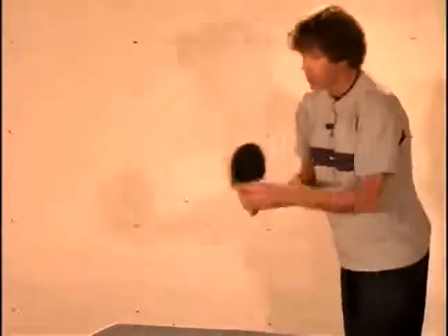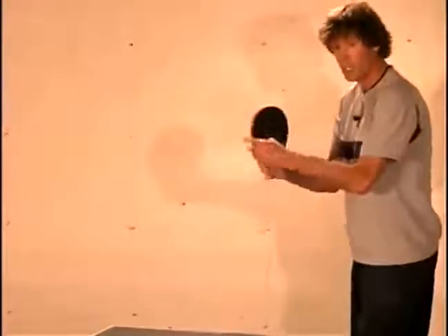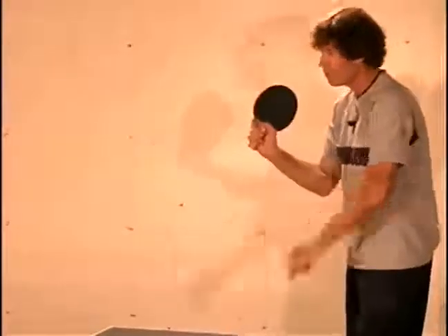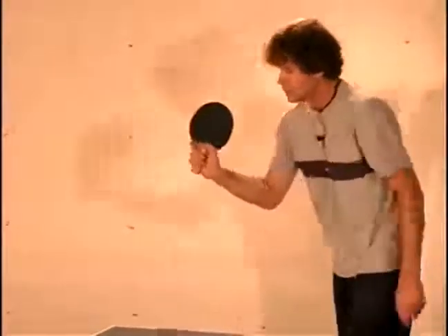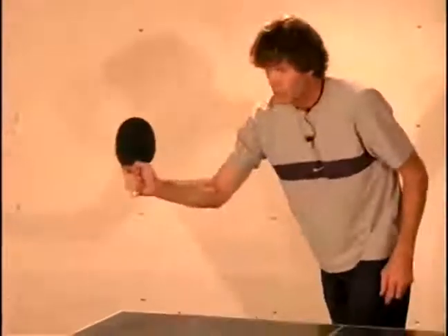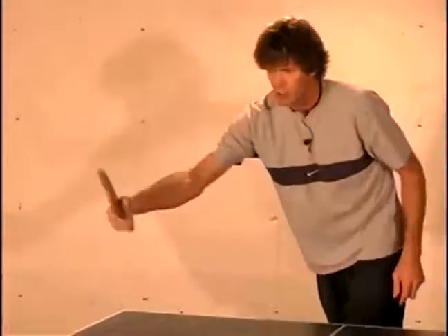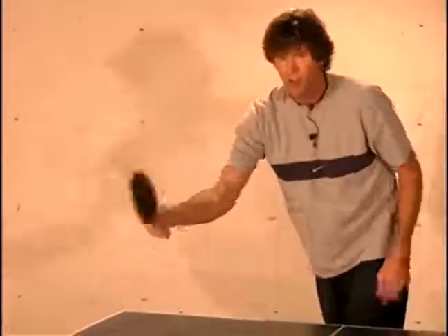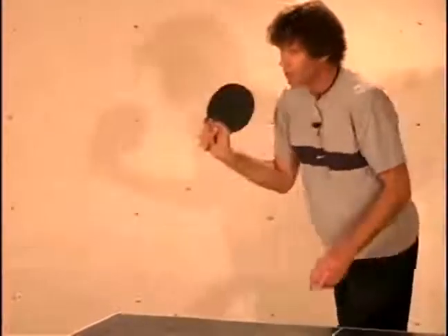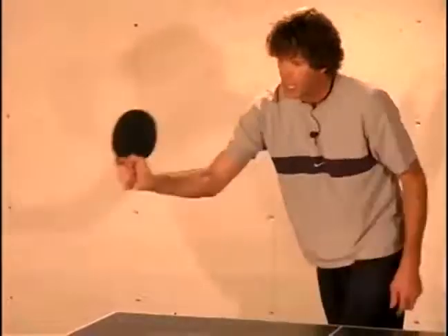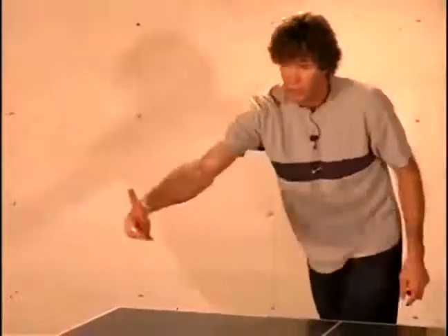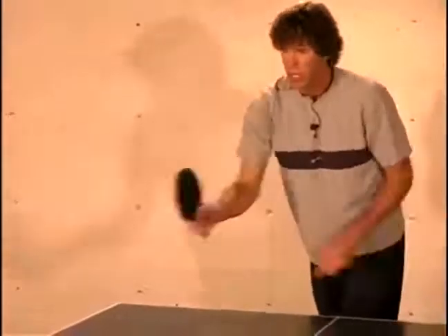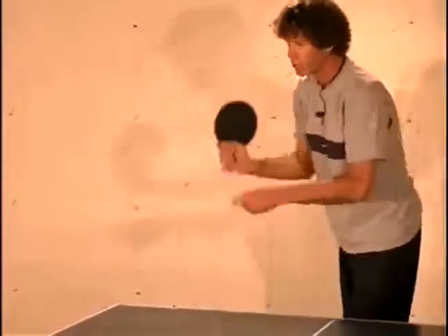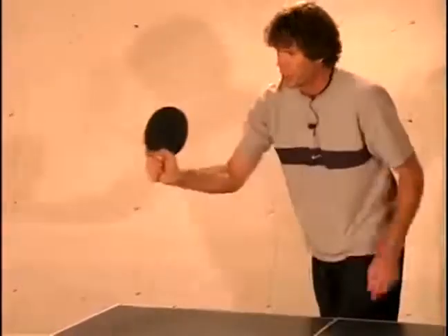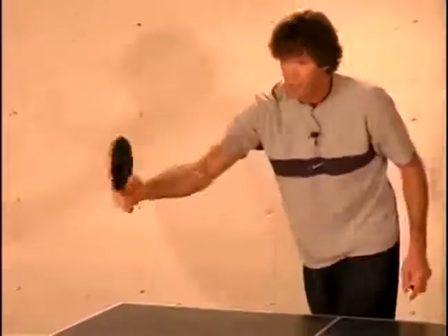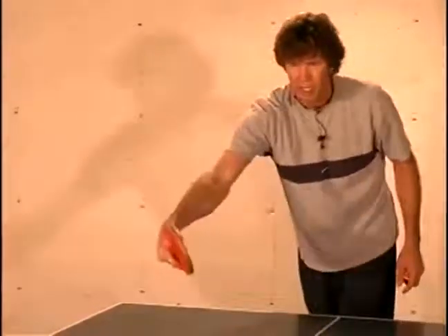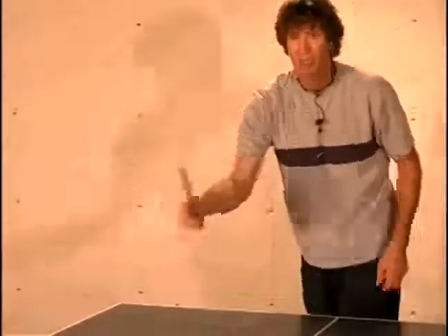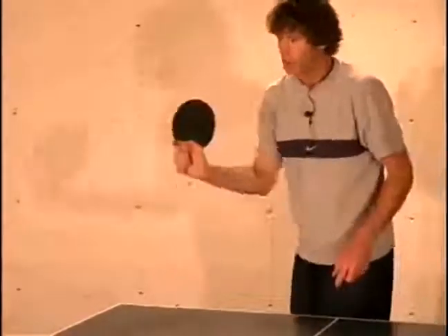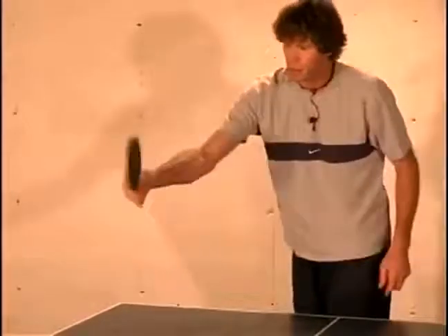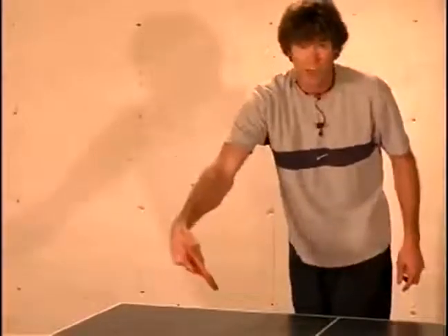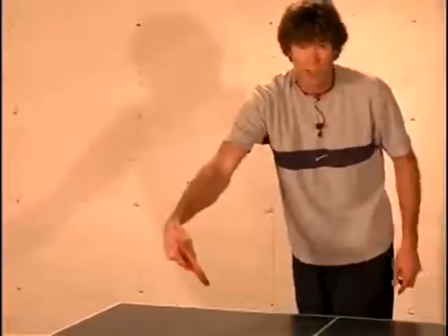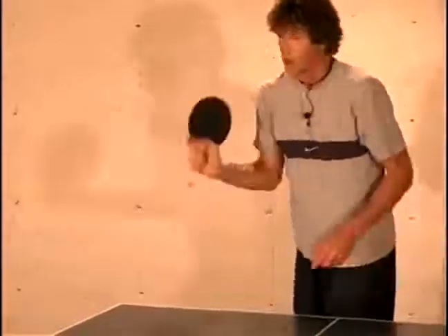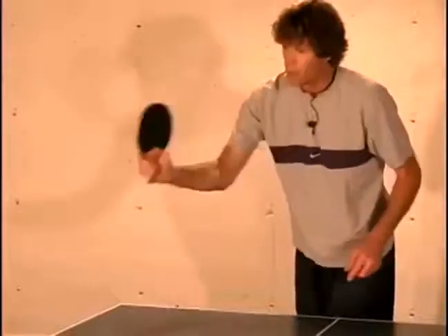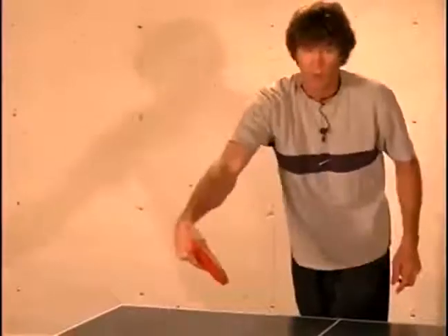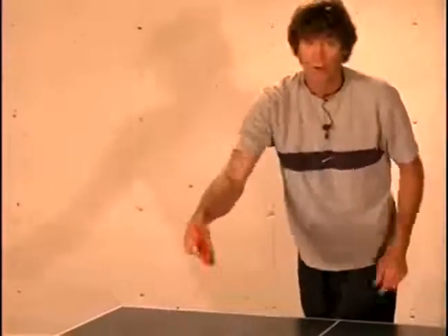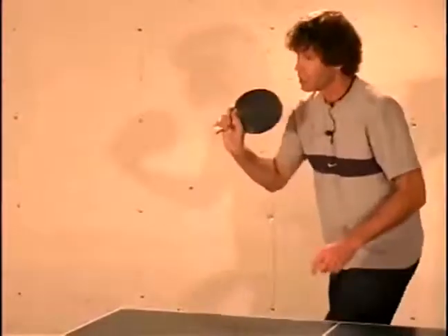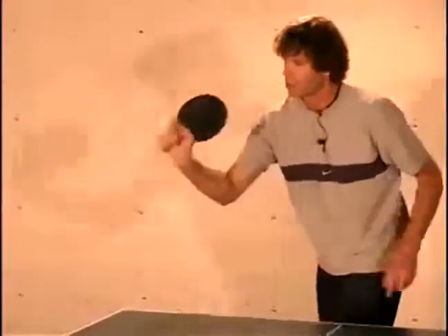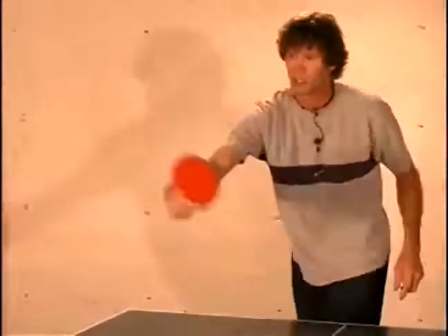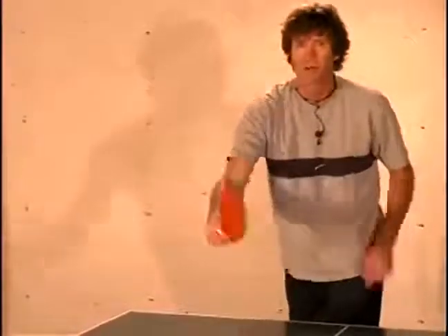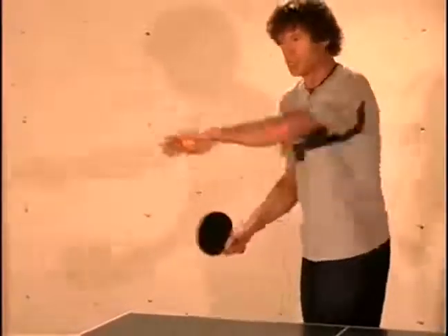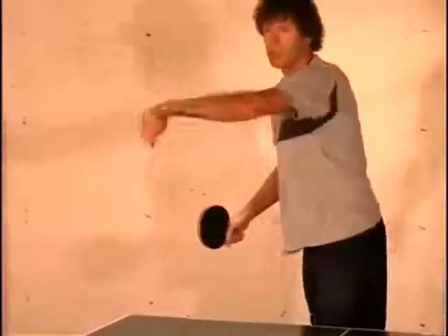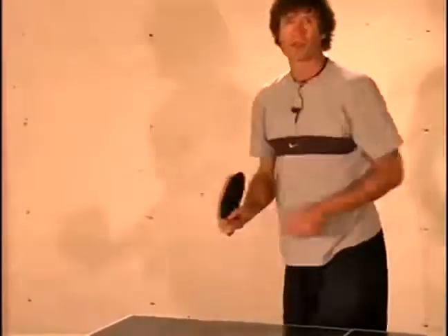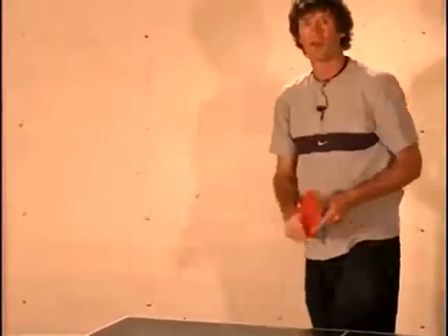You're leading with that front edge and just curling it right as you make contact, or right after you make contact, you're dropping your wrist down and around. So it's kind of like you're just carving a little semi-circle around the ball.